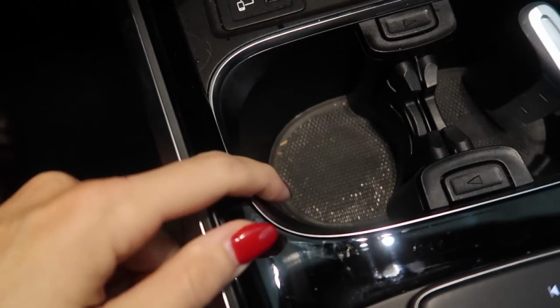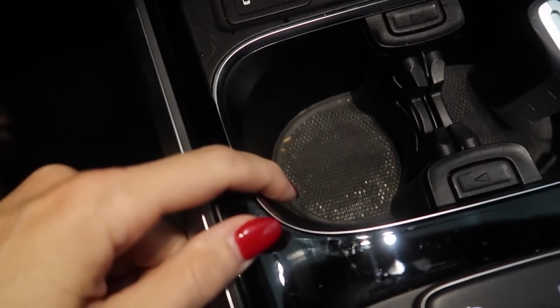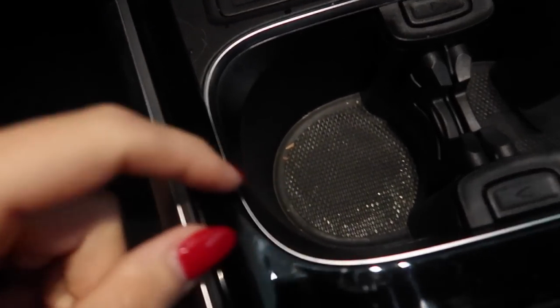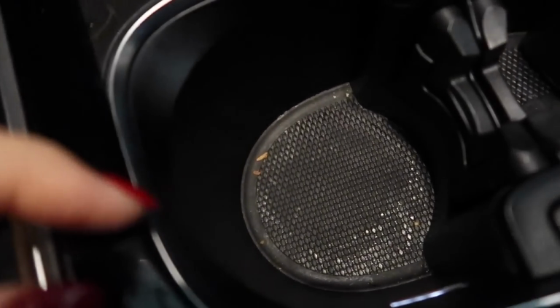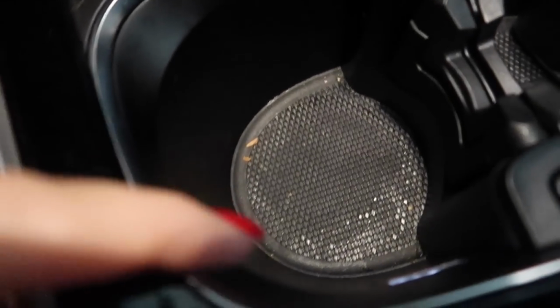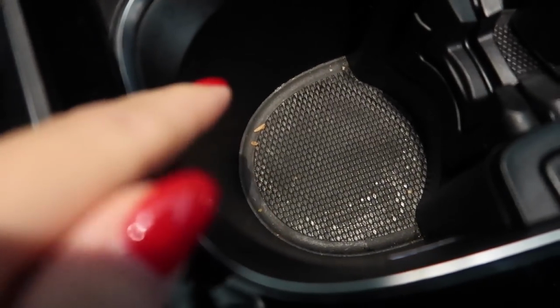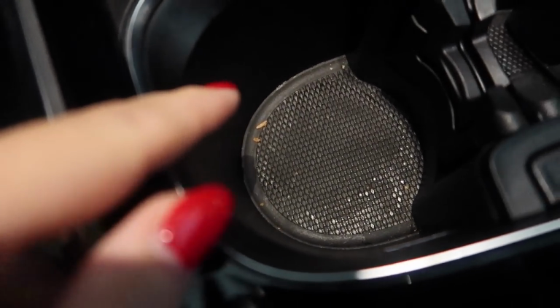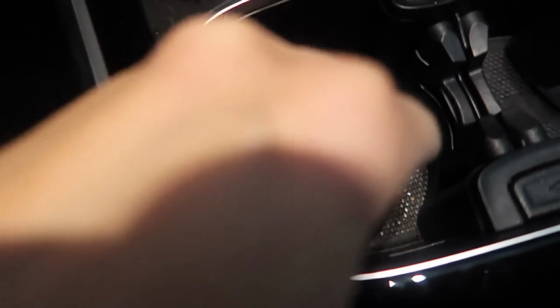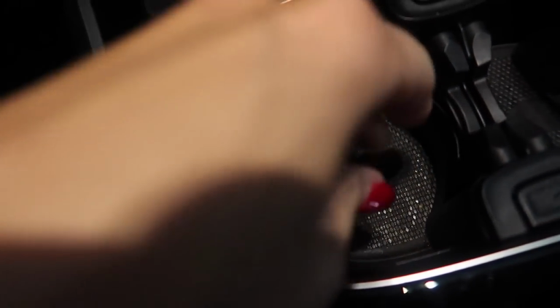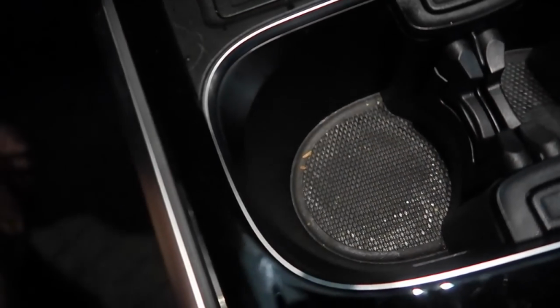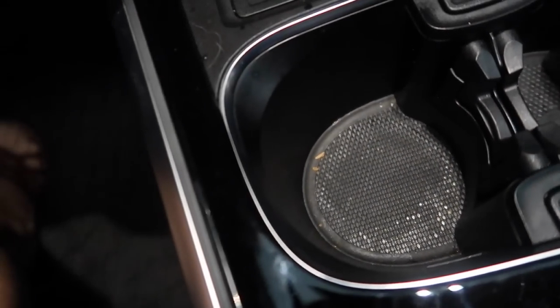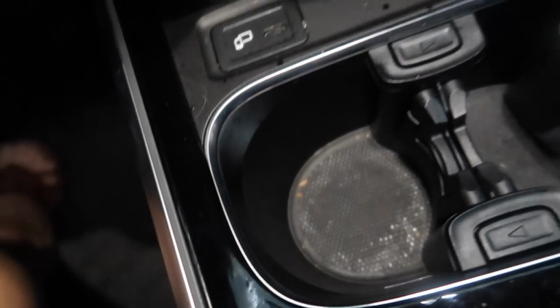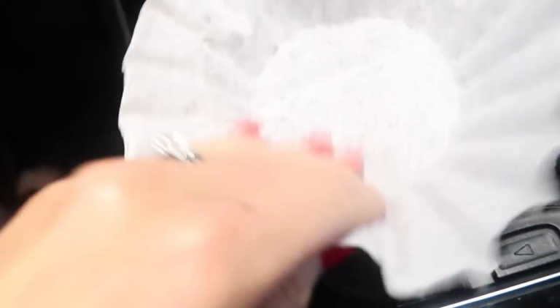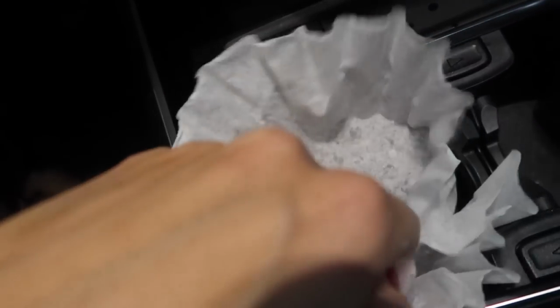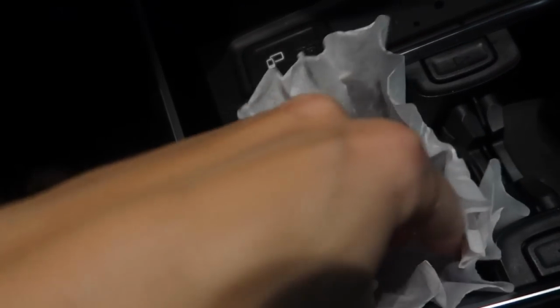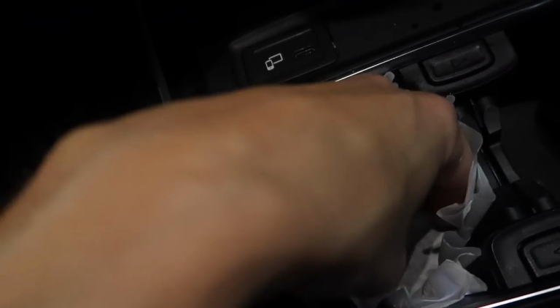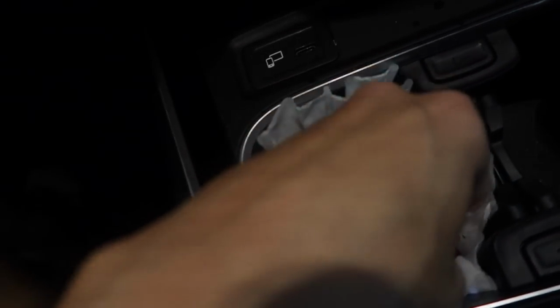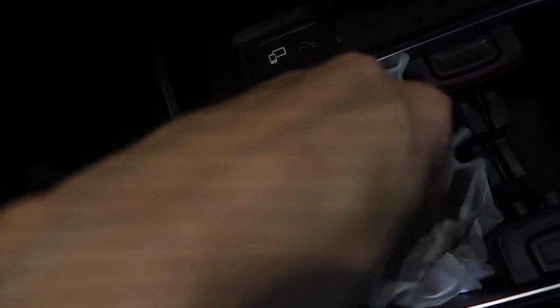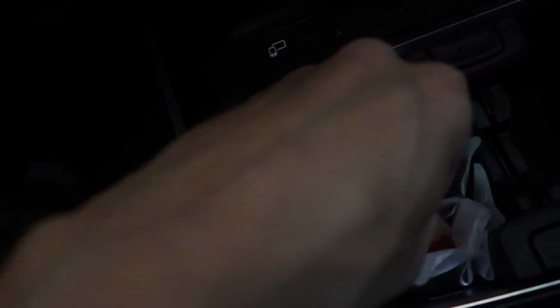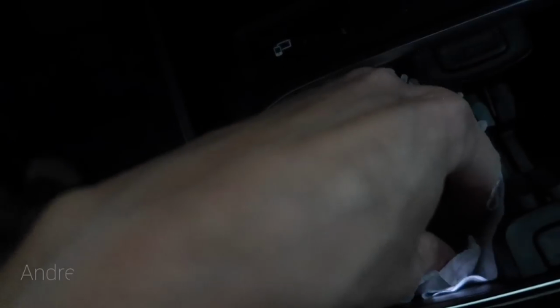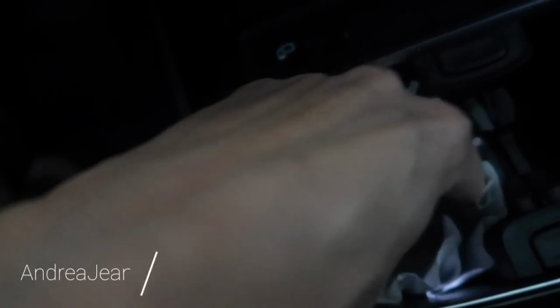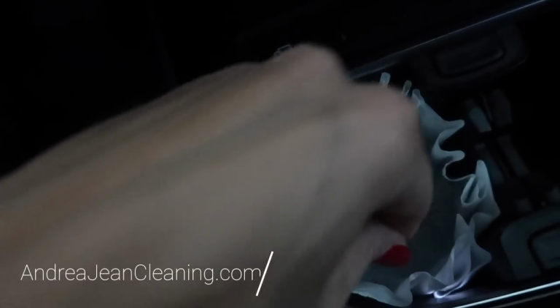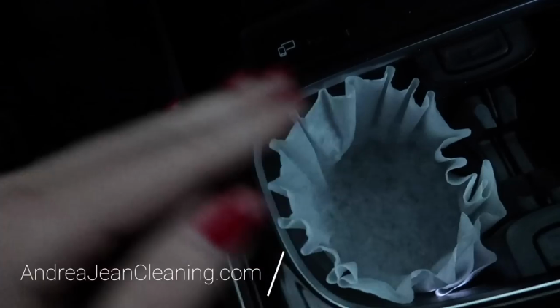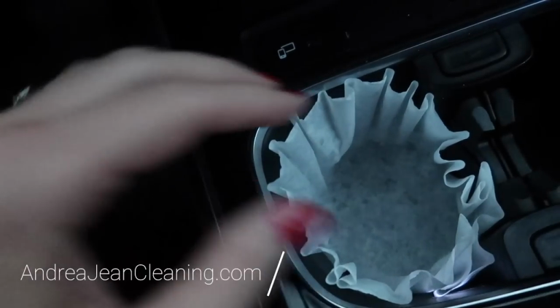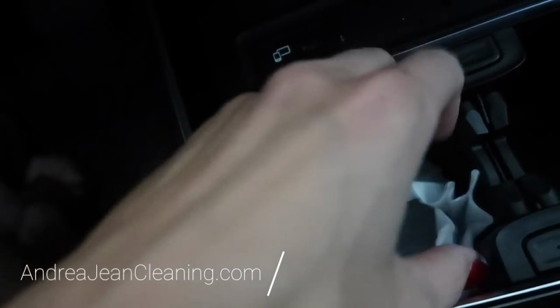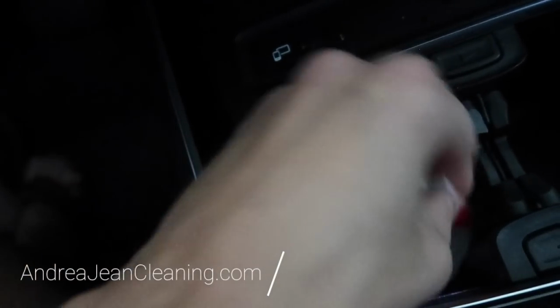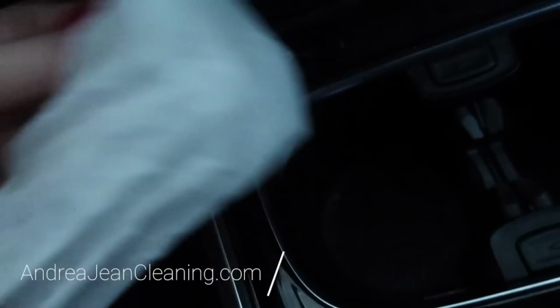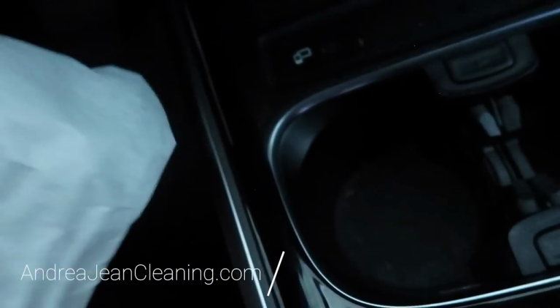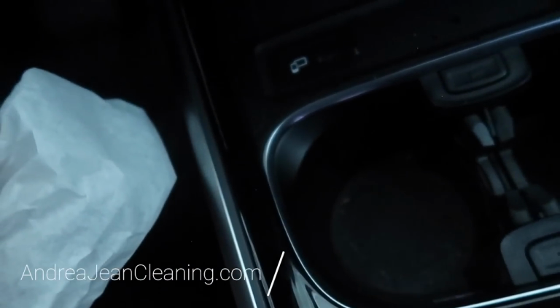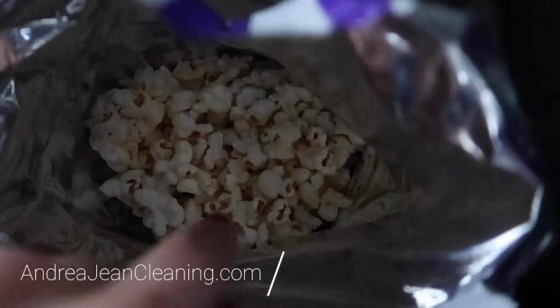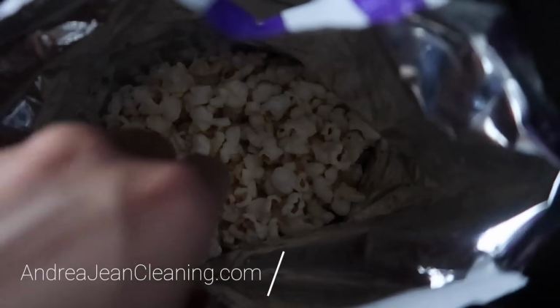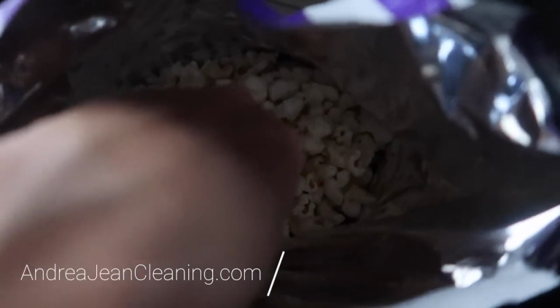And a bonus tip for you — see these cup holders? Look at how nasty they get, and it's hard to get in here and clean. Well, if you have a coffee filter right inside here, then you do not have to worry about cleaning these. You can just go ahead and remove it.